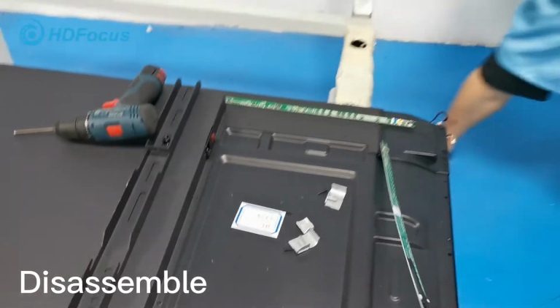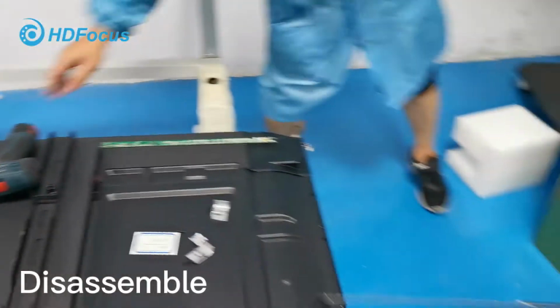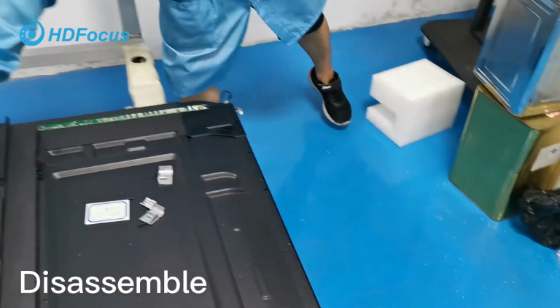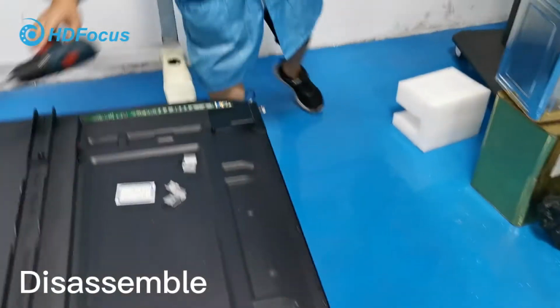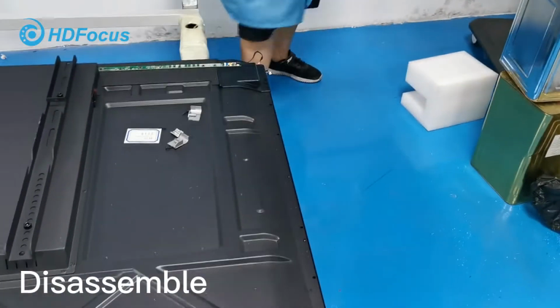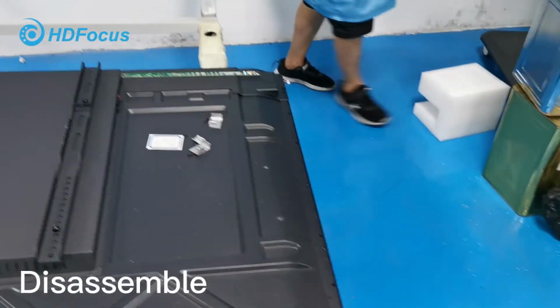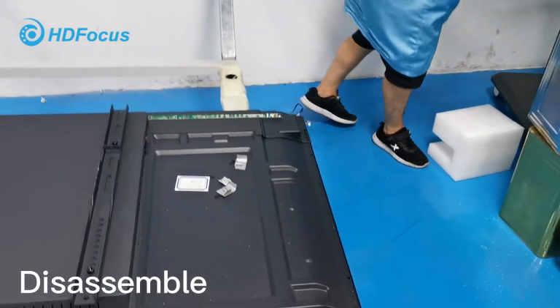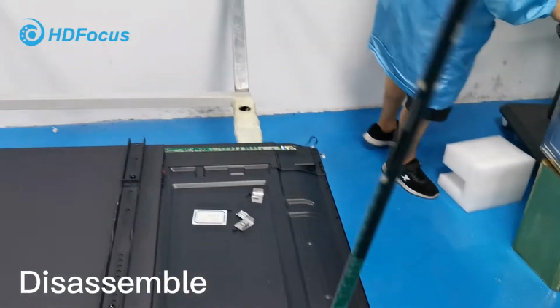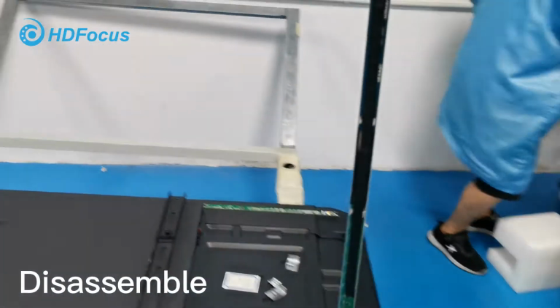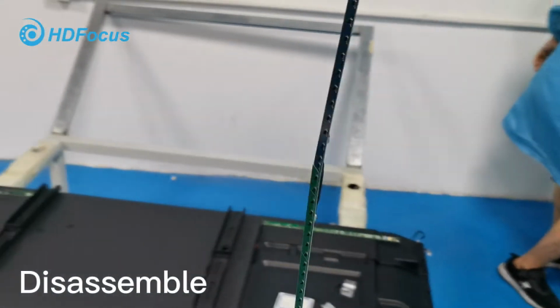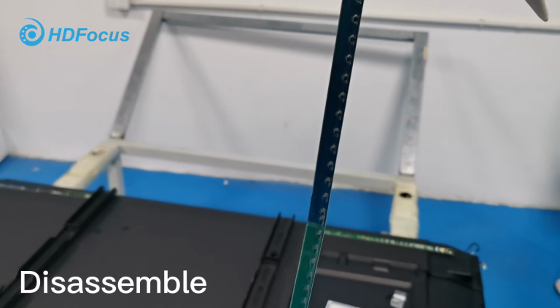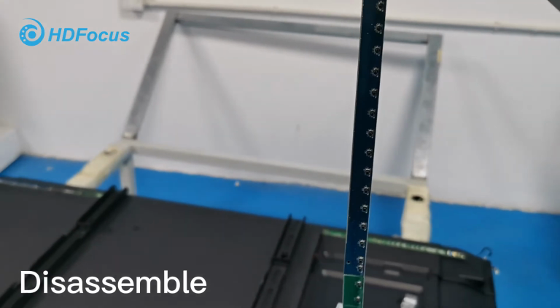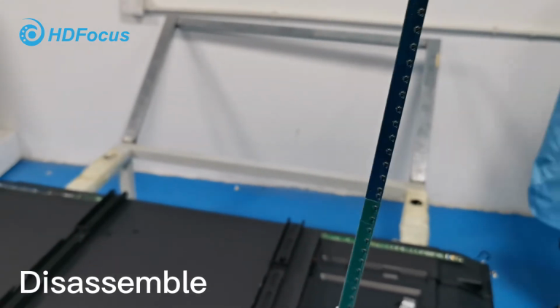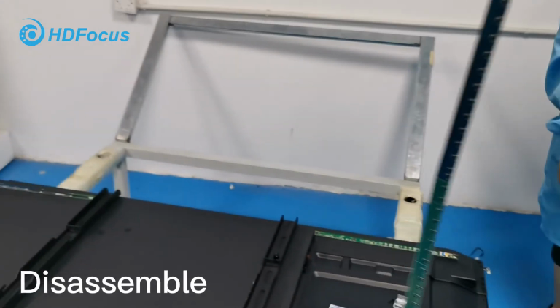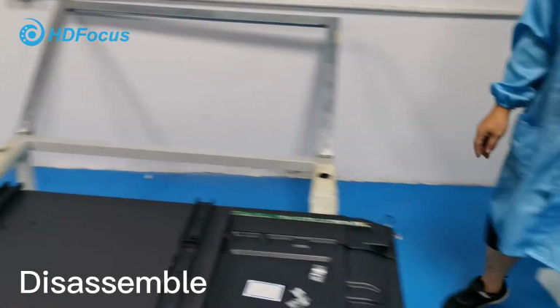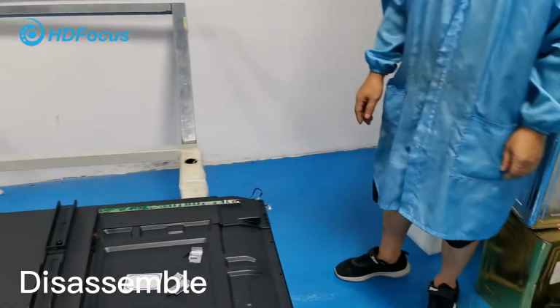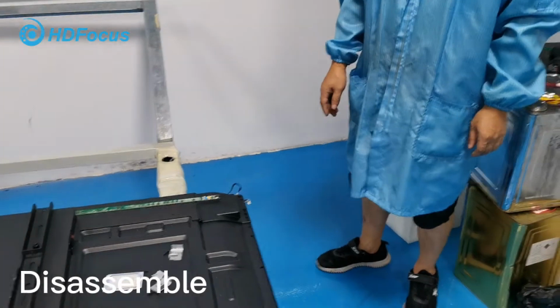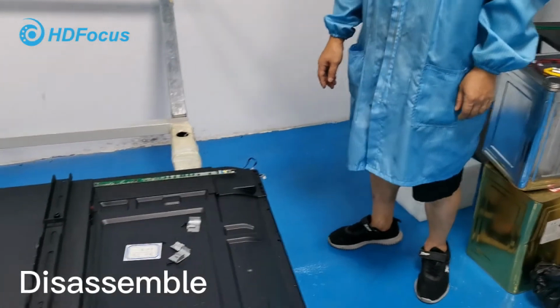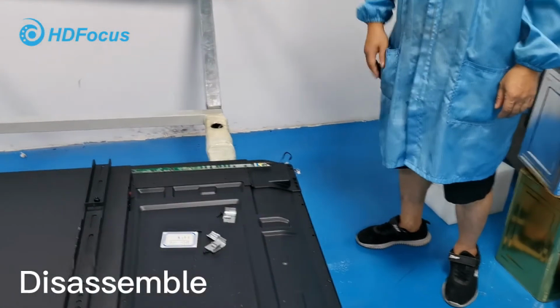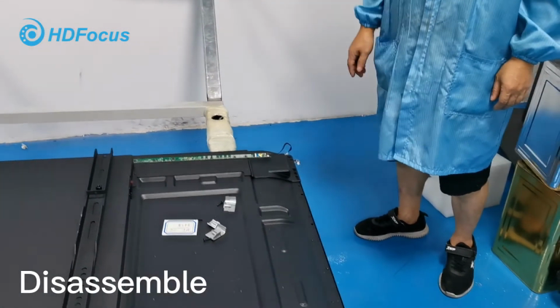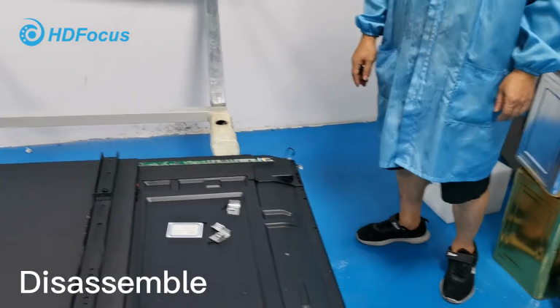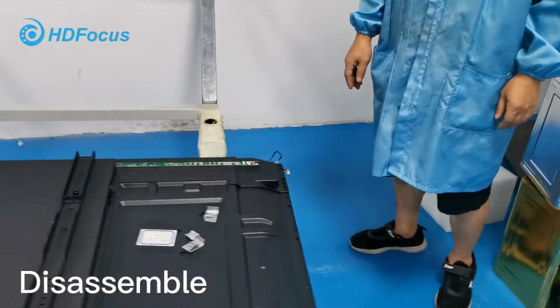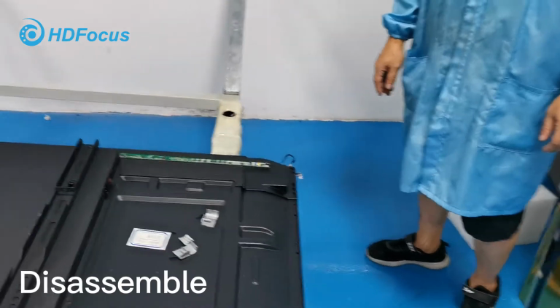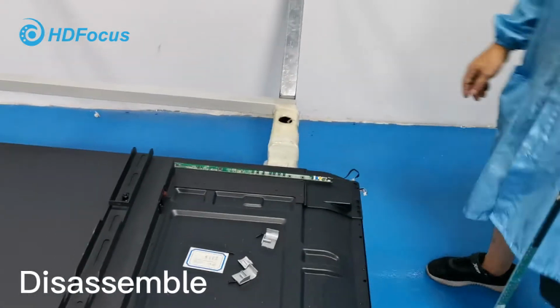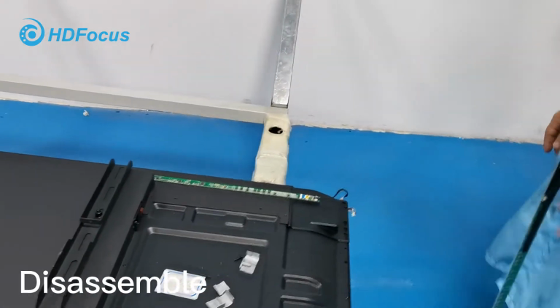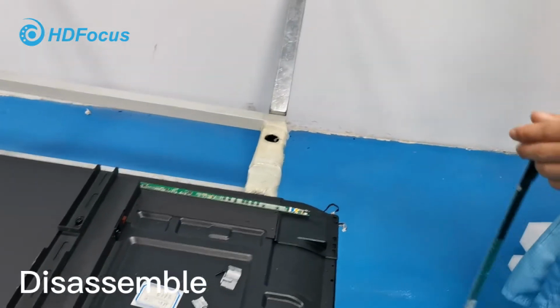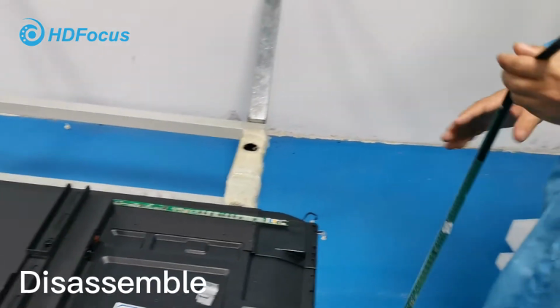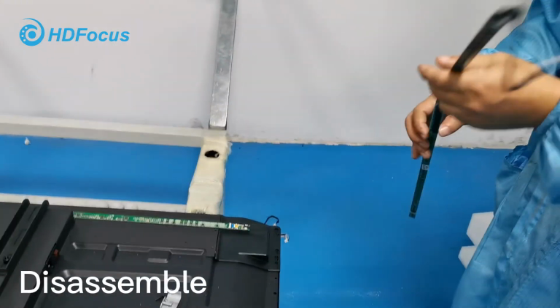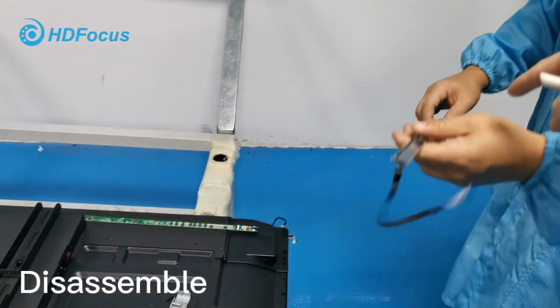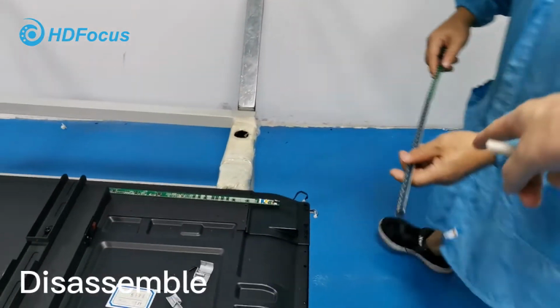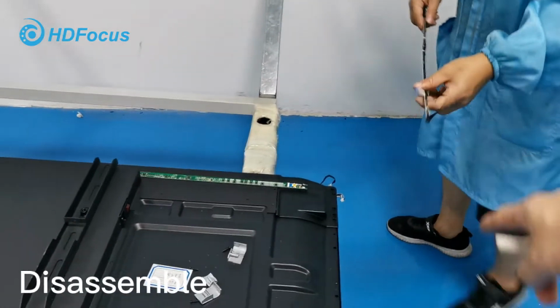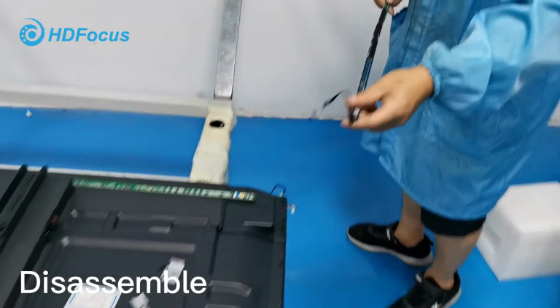In case this touch frame has a problem, we will change to a new touch frame. I will show our engineer where to insert the new IR touch frame. We will show you how to insert.